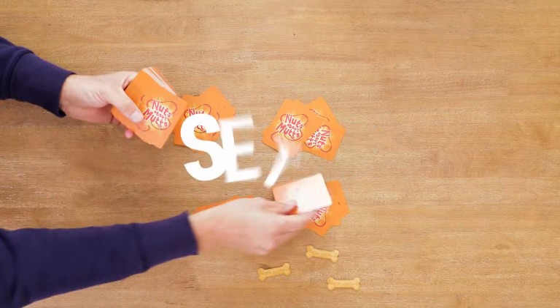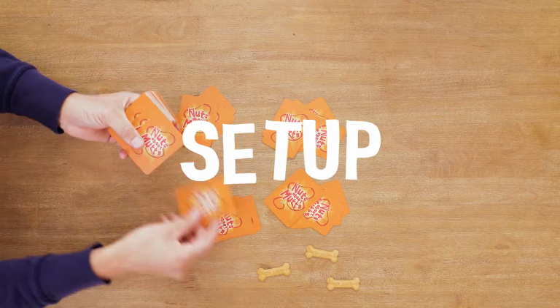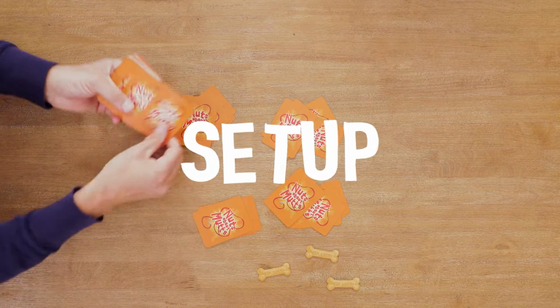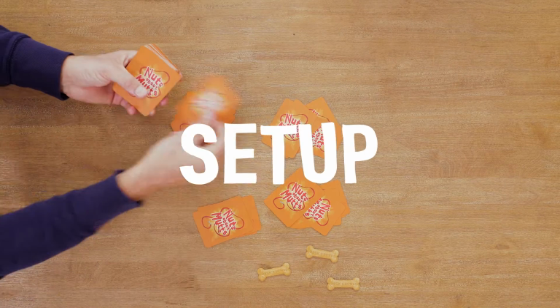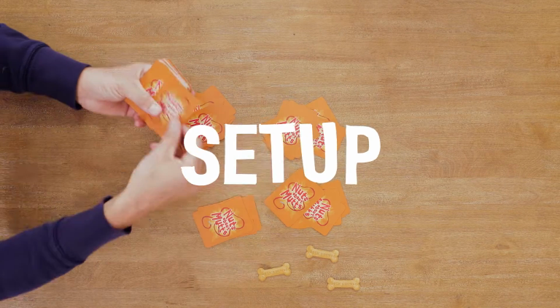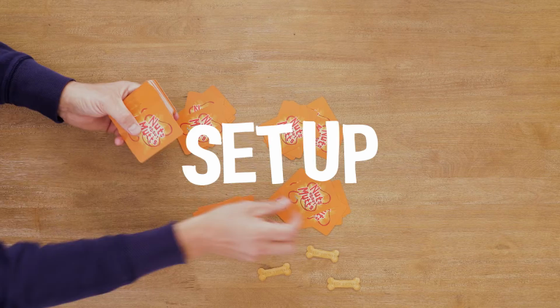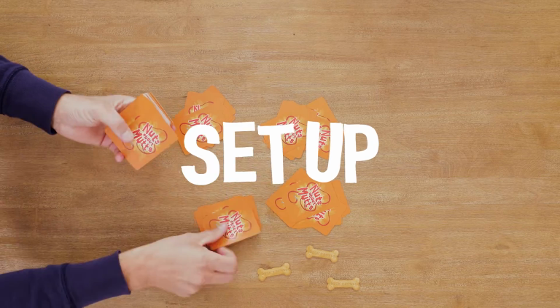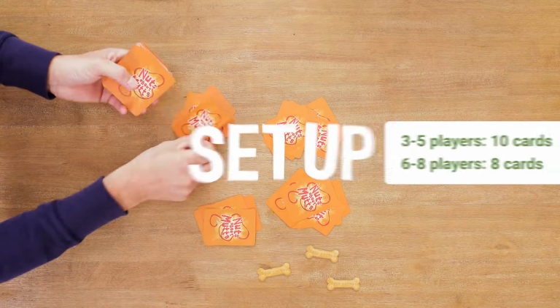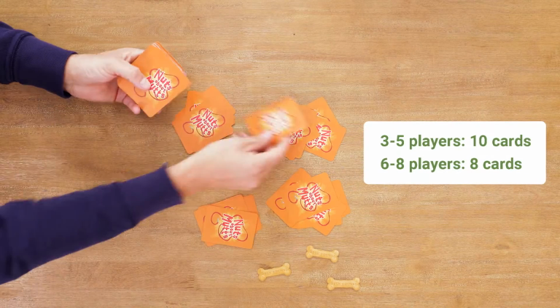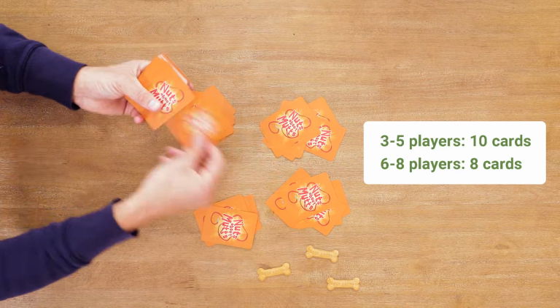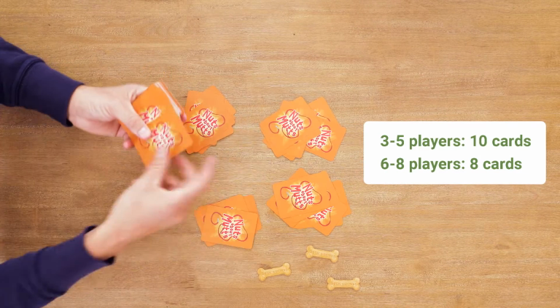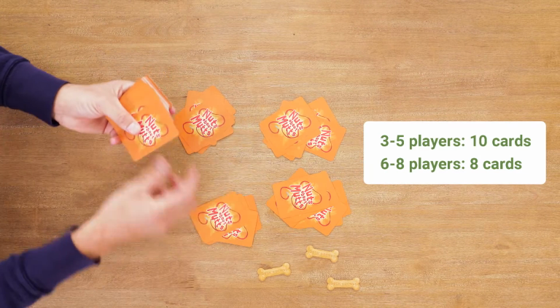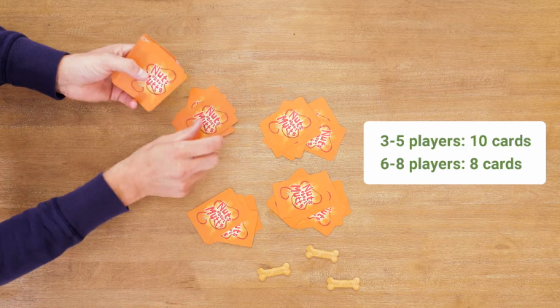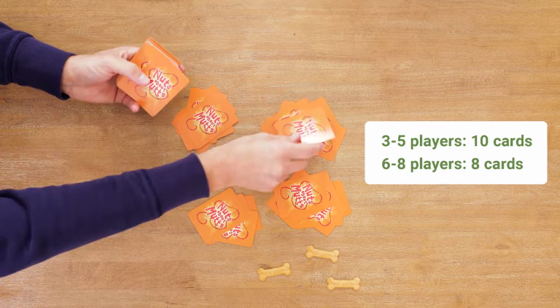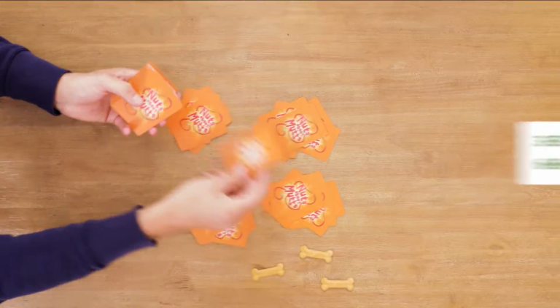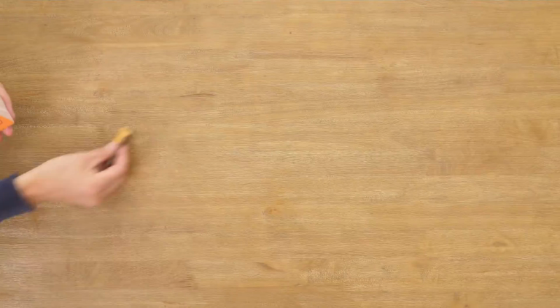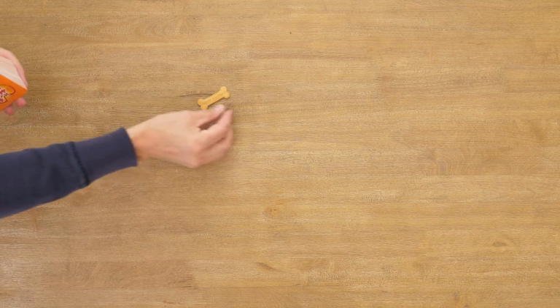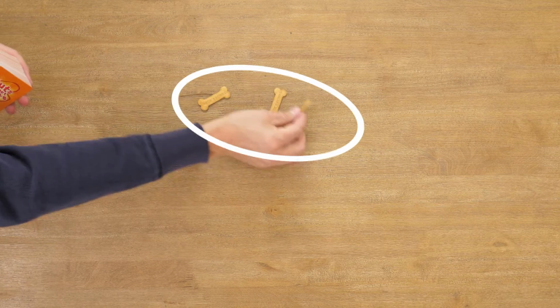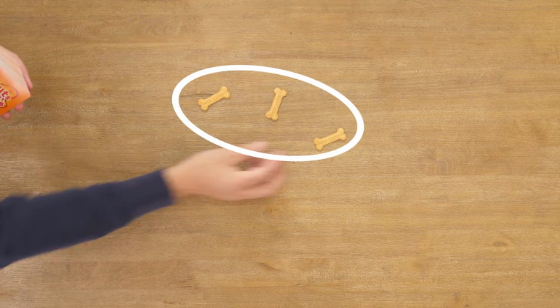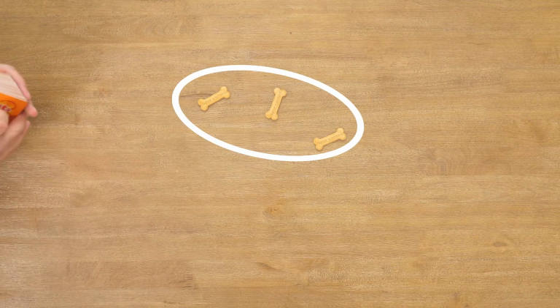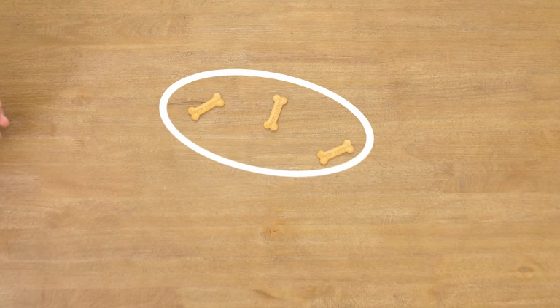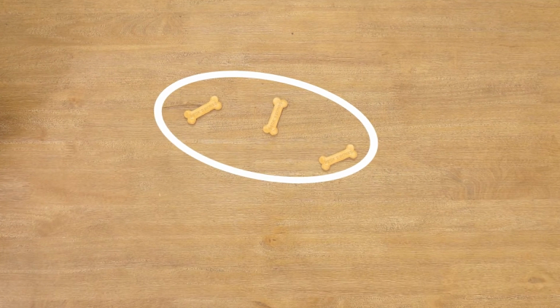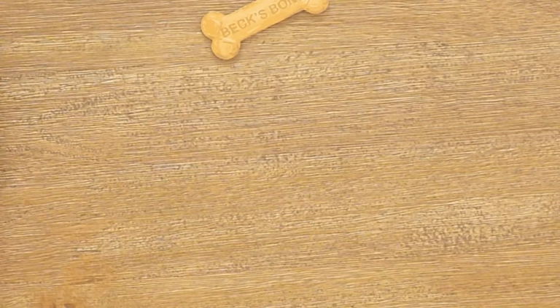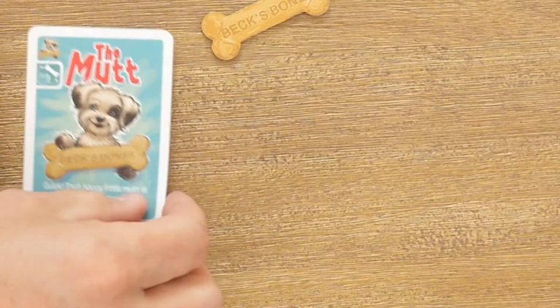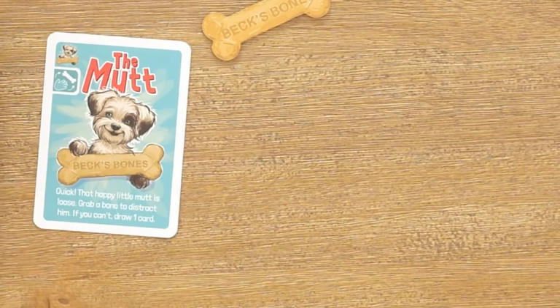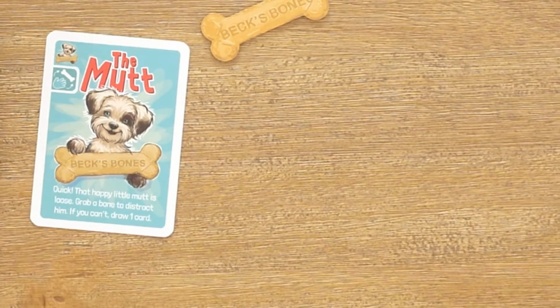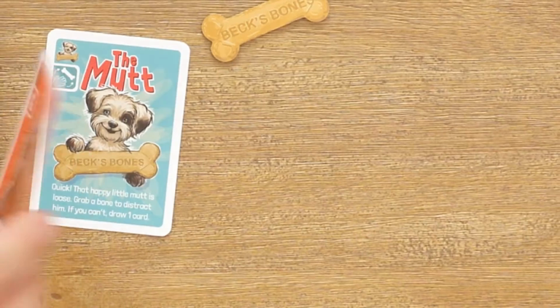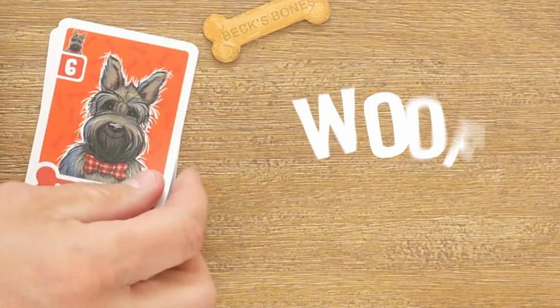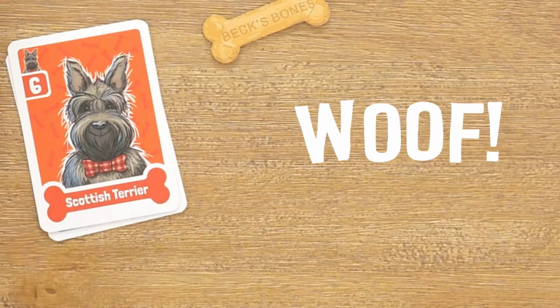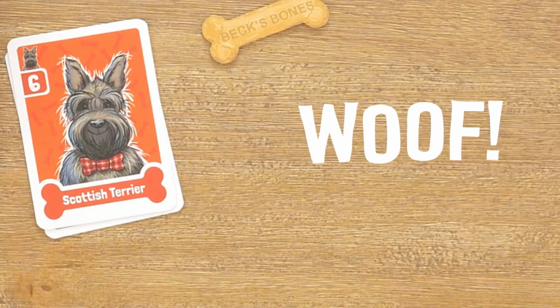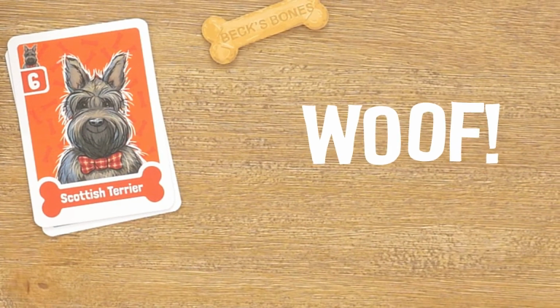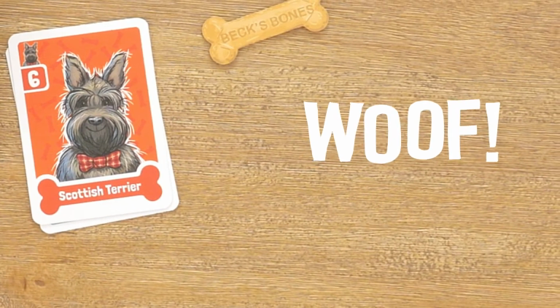Set up the game by shuffling the deck and dealing cards to each dog walker, as shown on page 4. Drop one dog bone per player around the draw pile, minus one, then flip cards from the deck until you show a dog. Now you're ready to get barking!